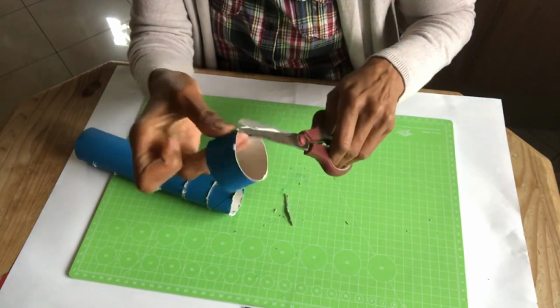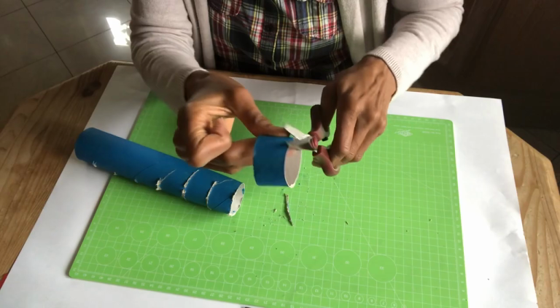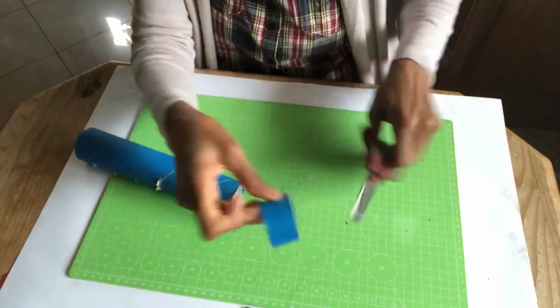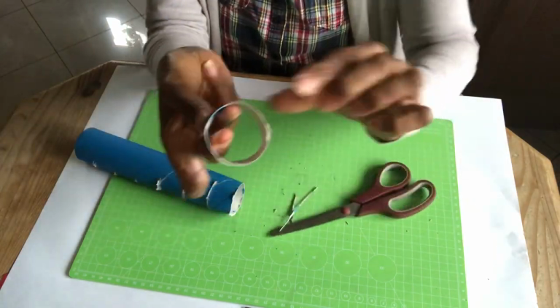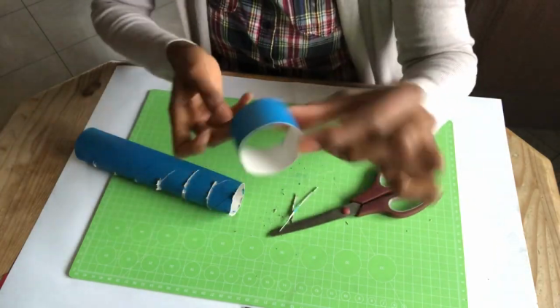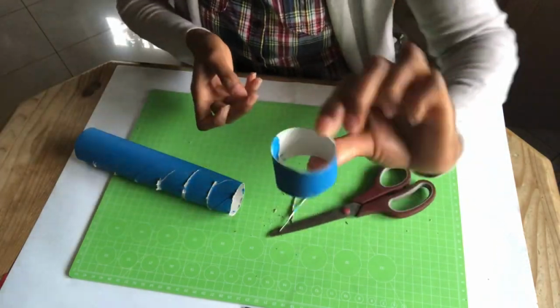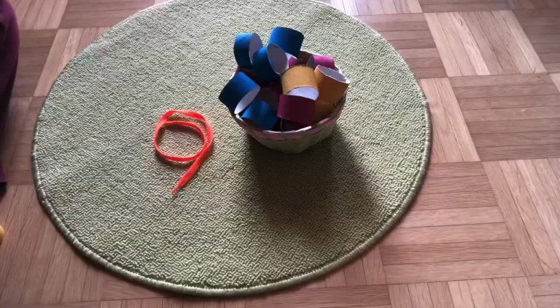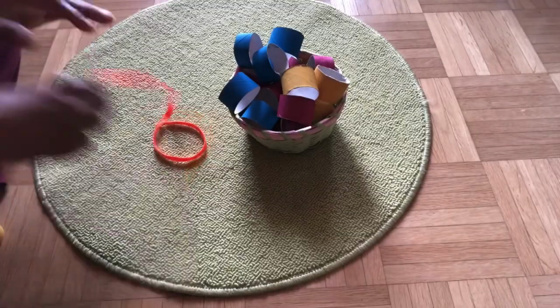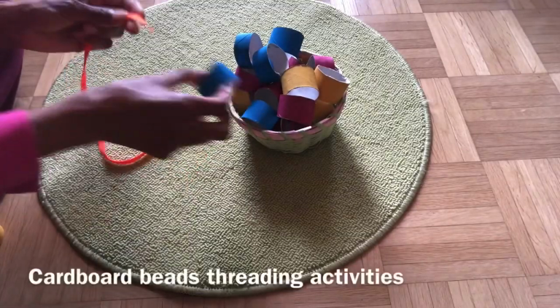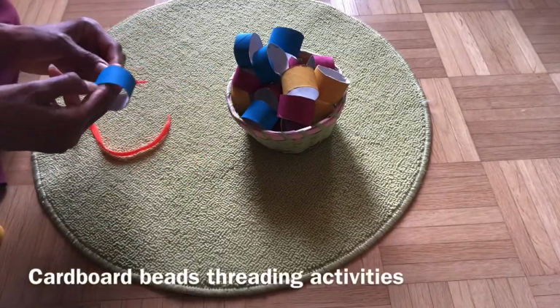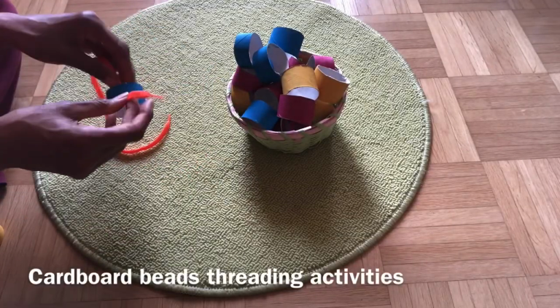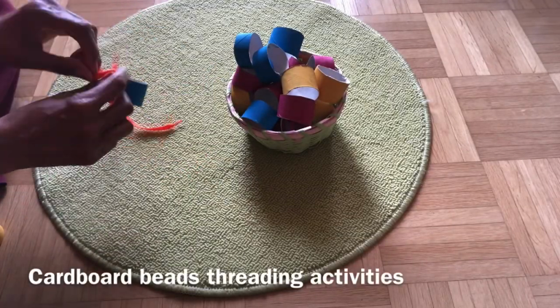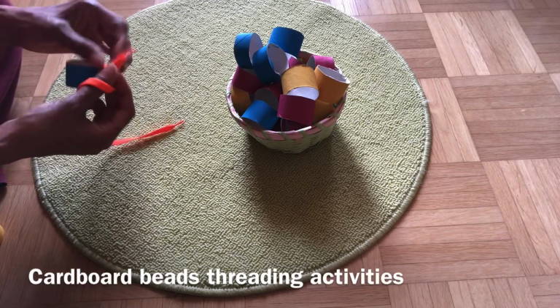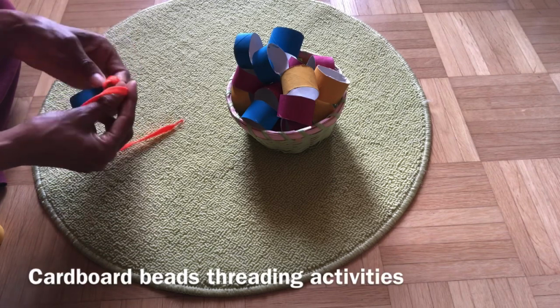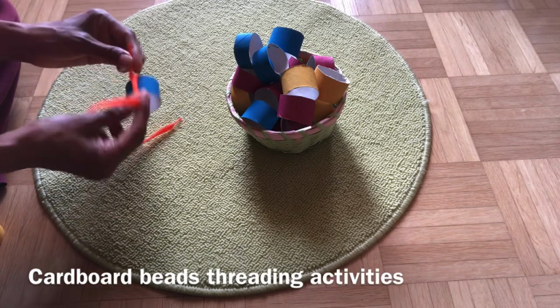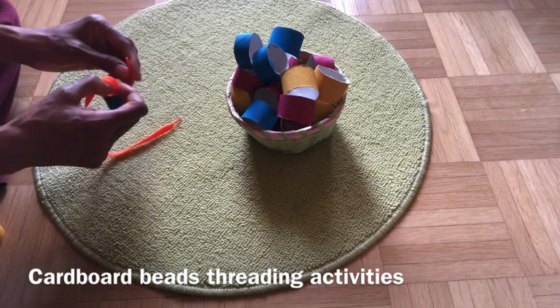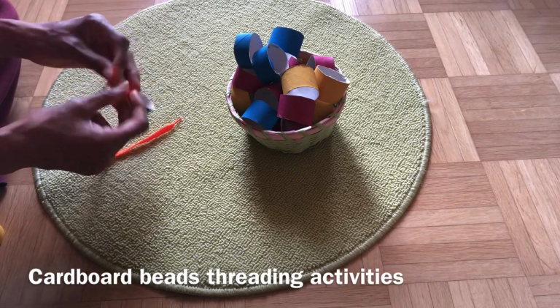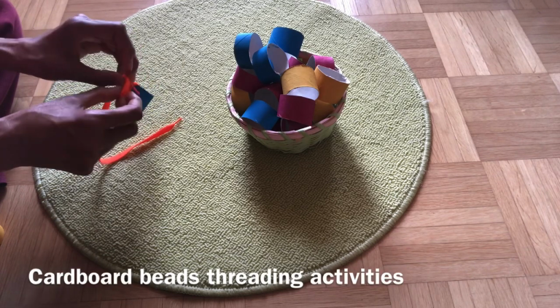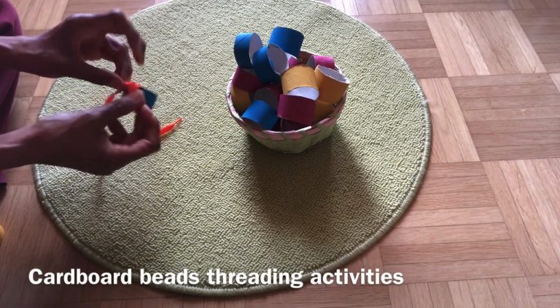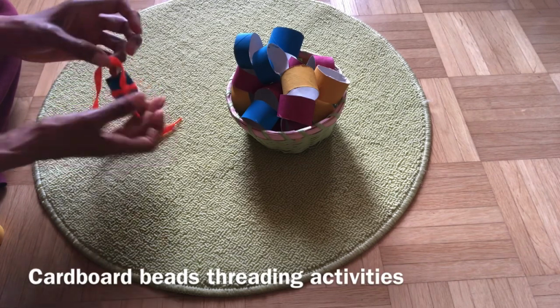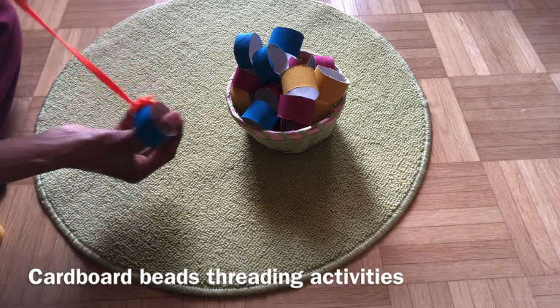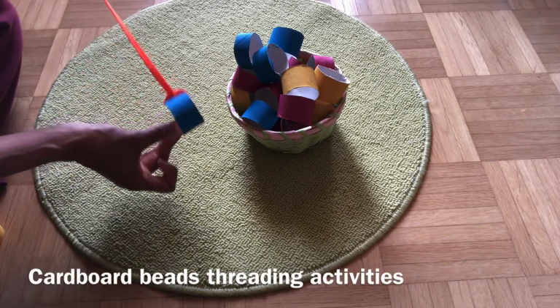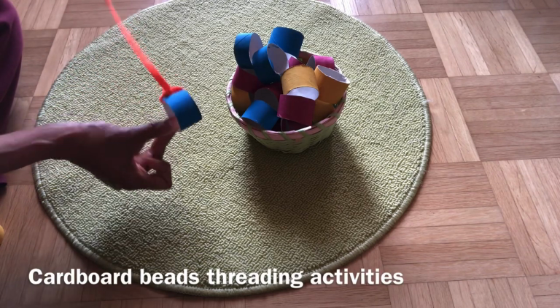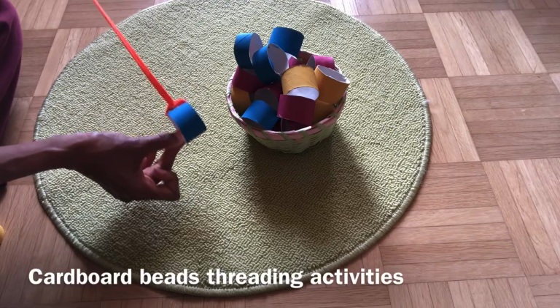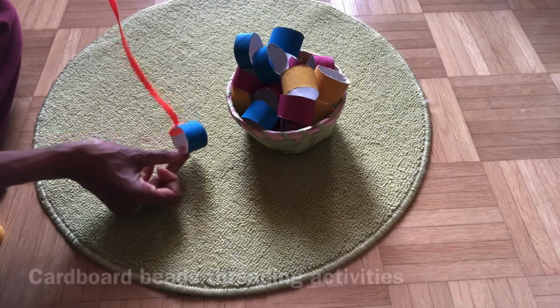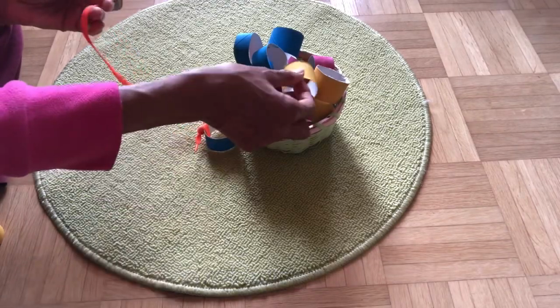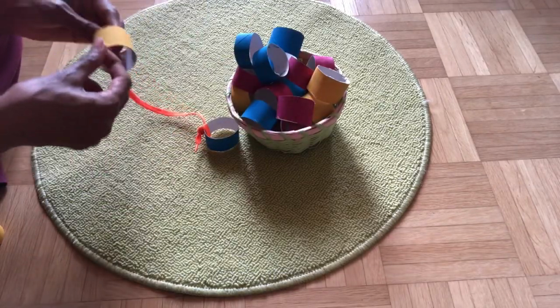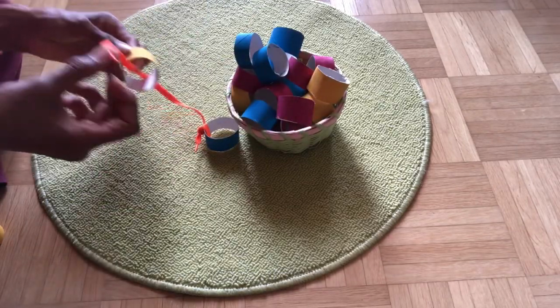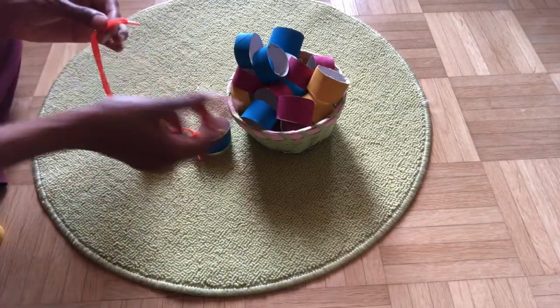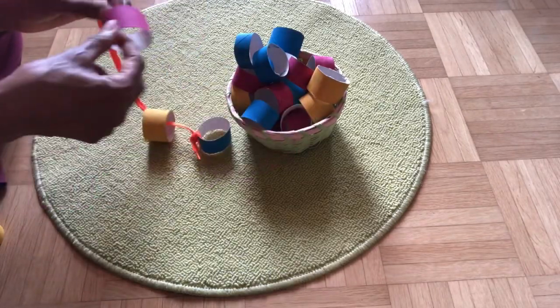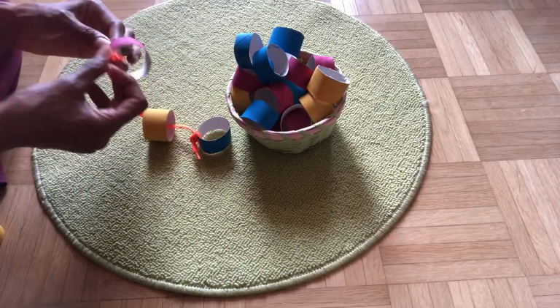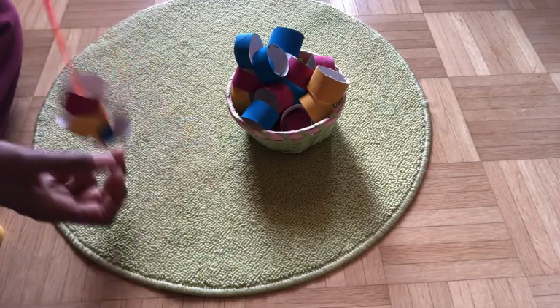These large cardboard beads — the child is able to hold them comfortably, and the task of threading each bead is much more rewarding as the child is able to thread easily and looks forward to completing the task.